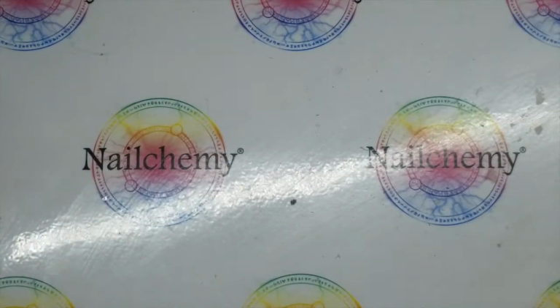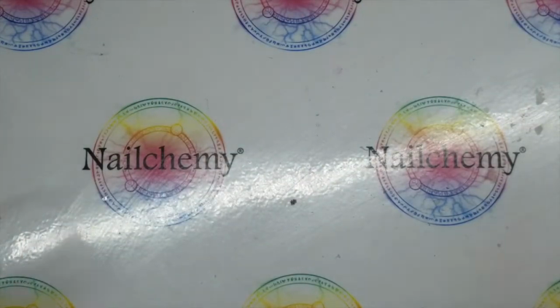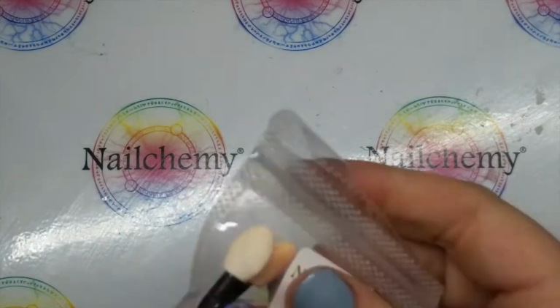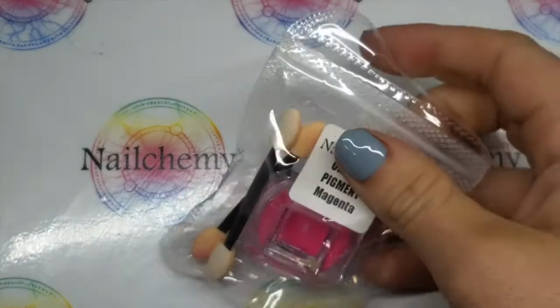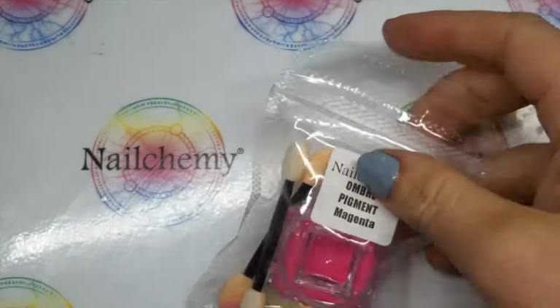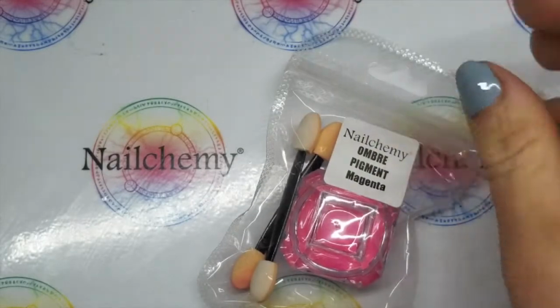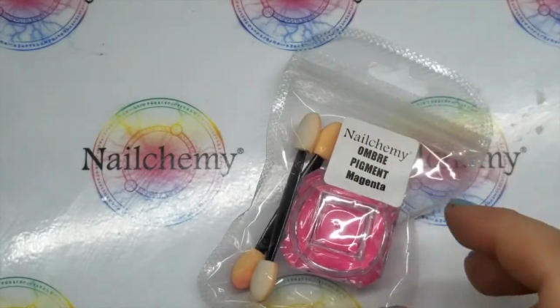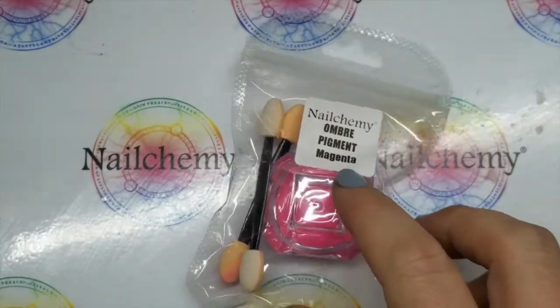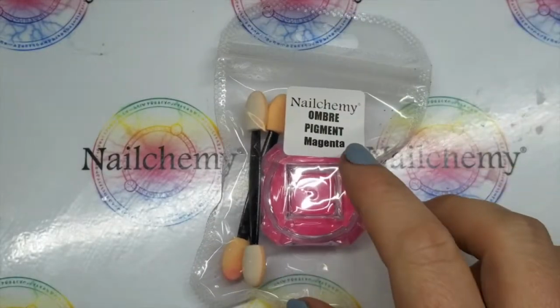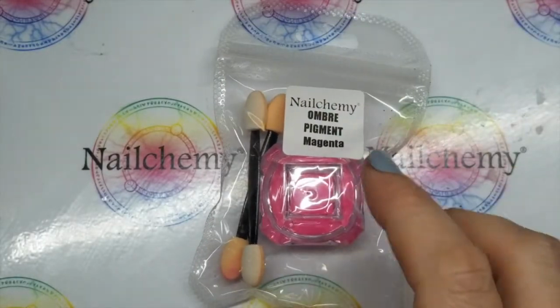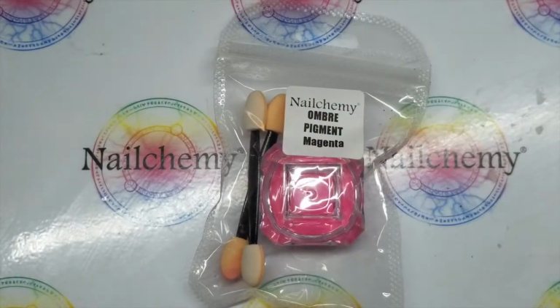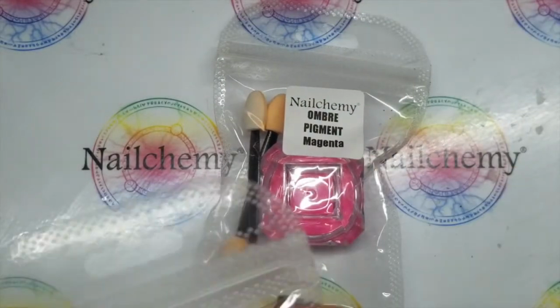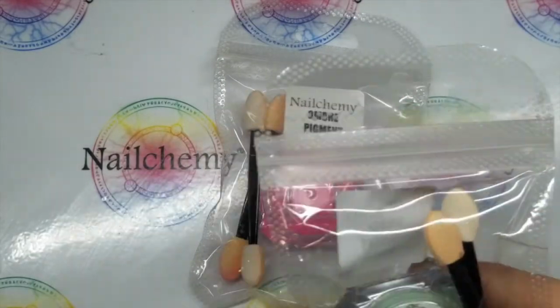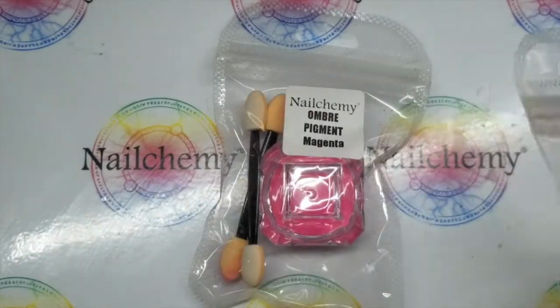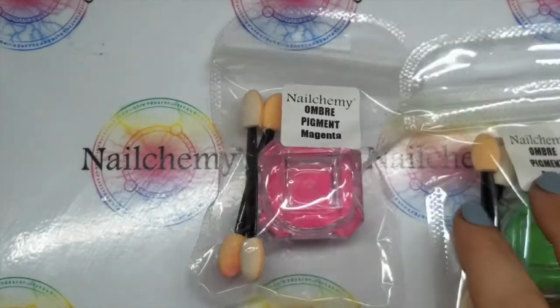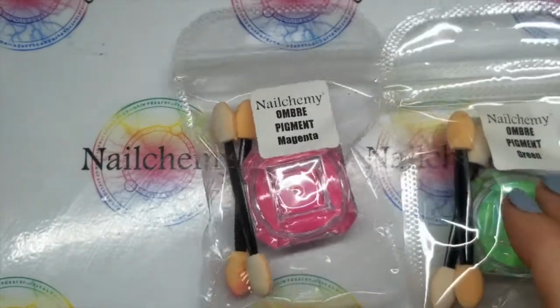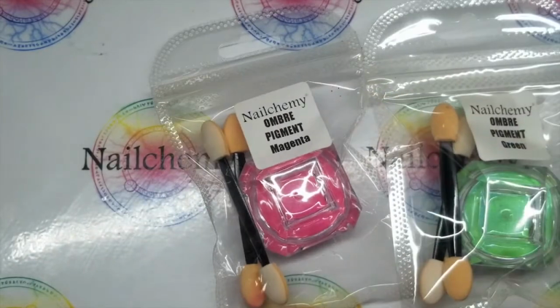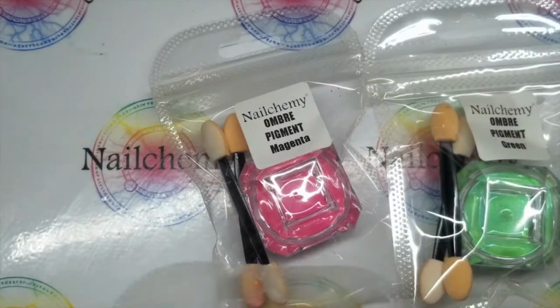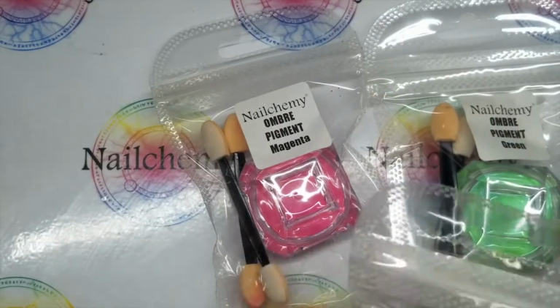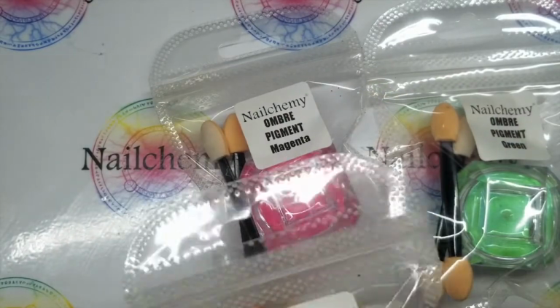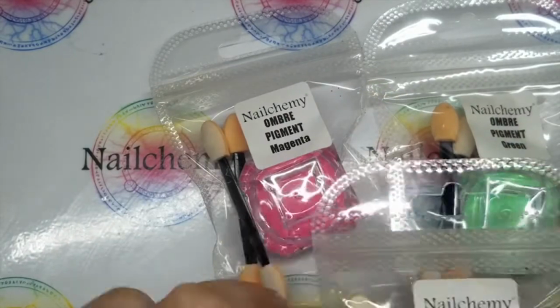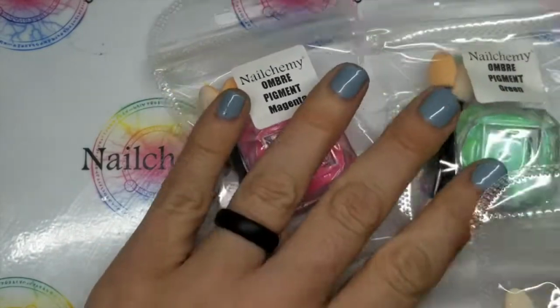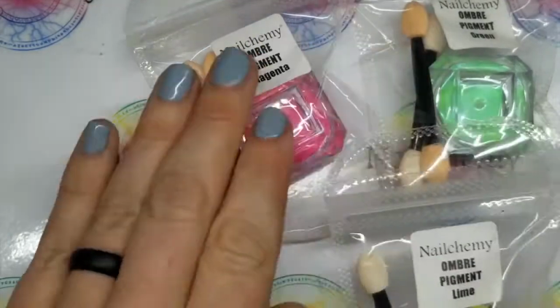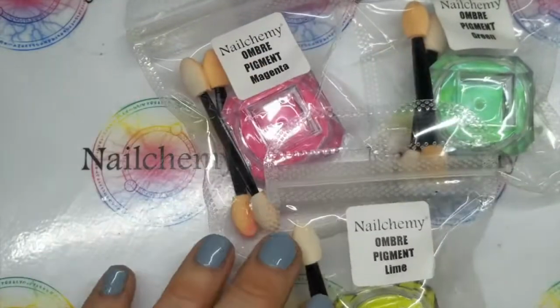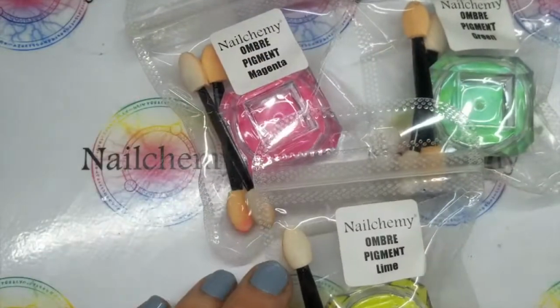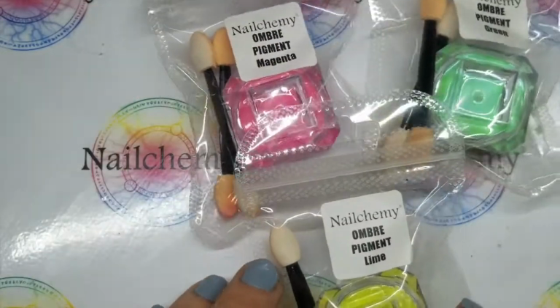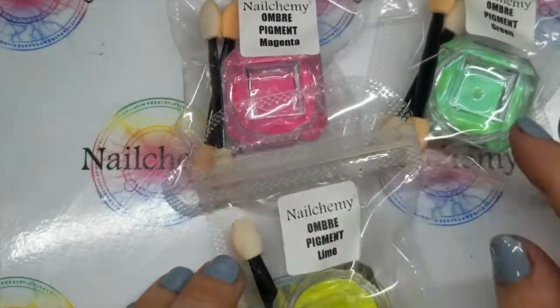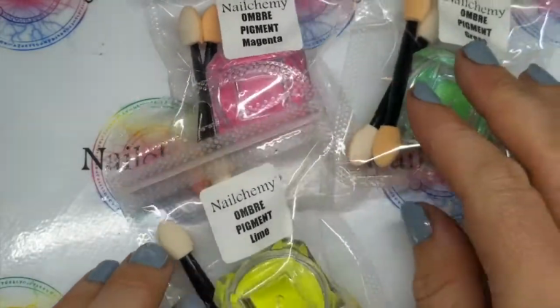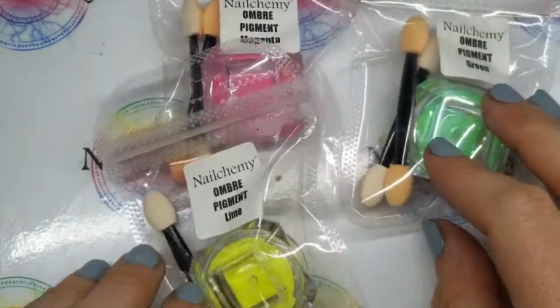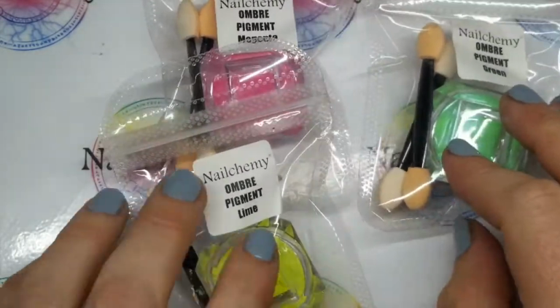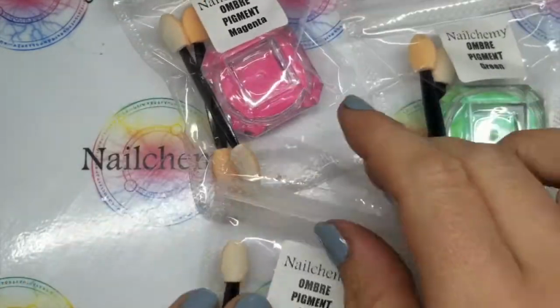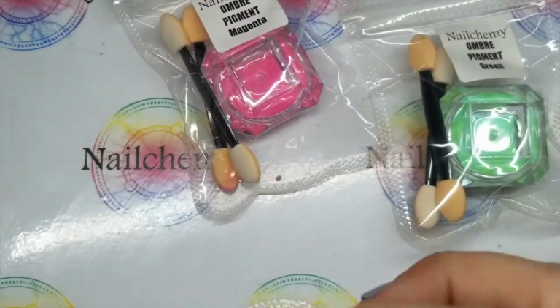So I'm going to be using some of the ombre pigments for this. I've got the magenta, the green and the lime.